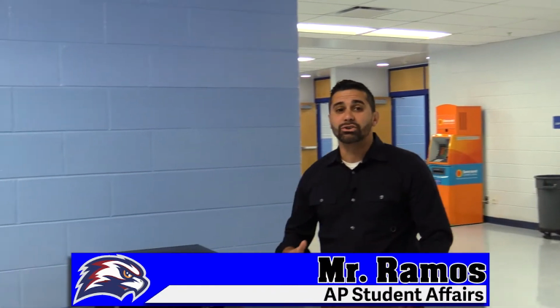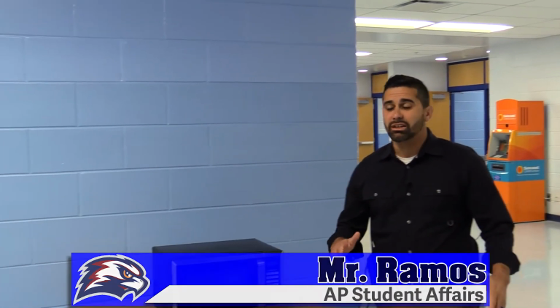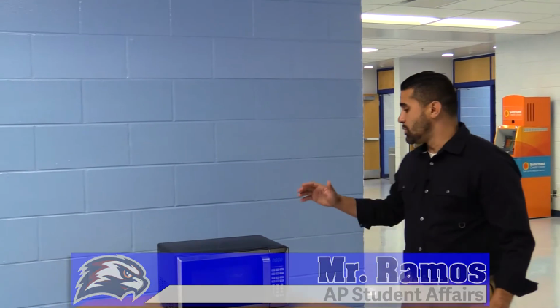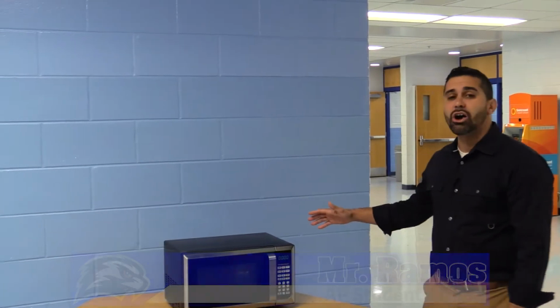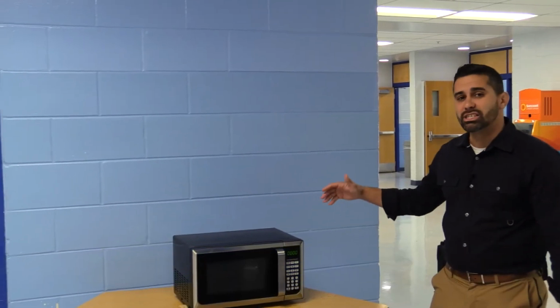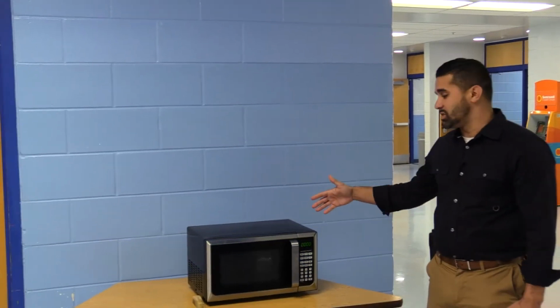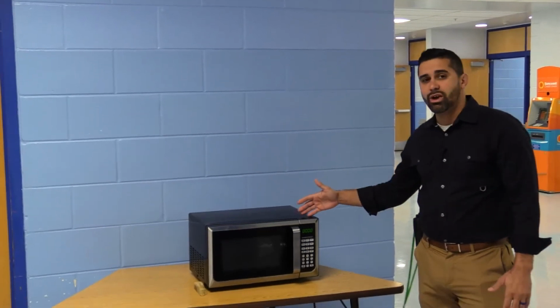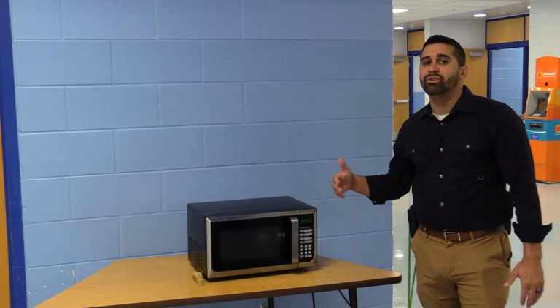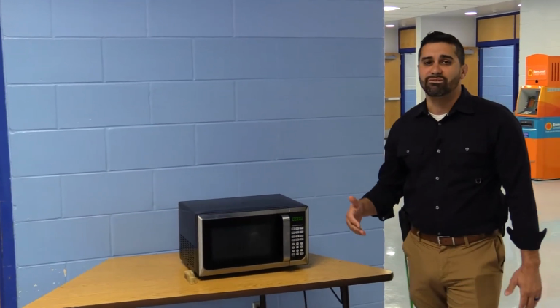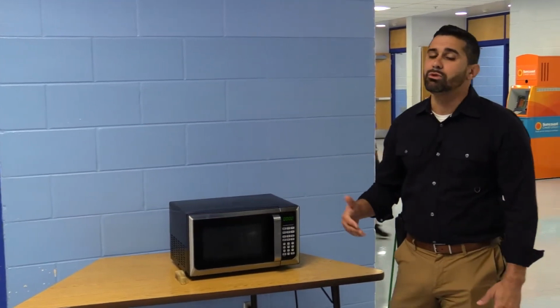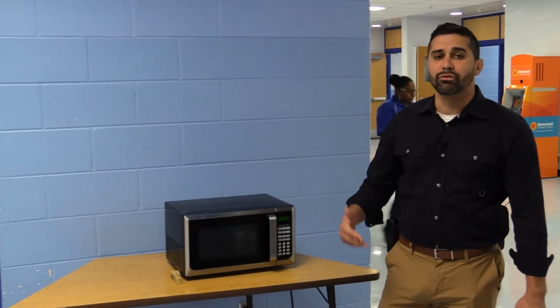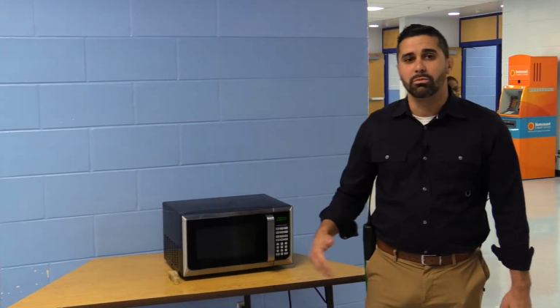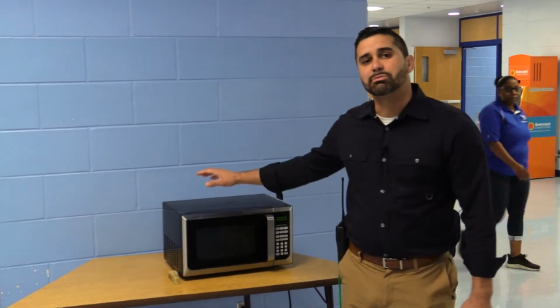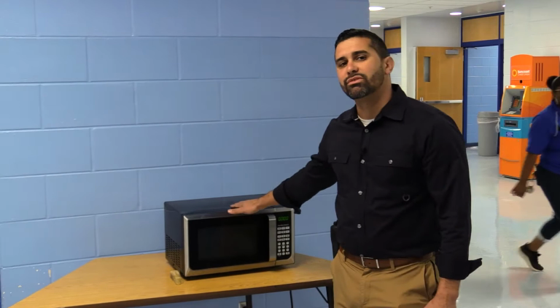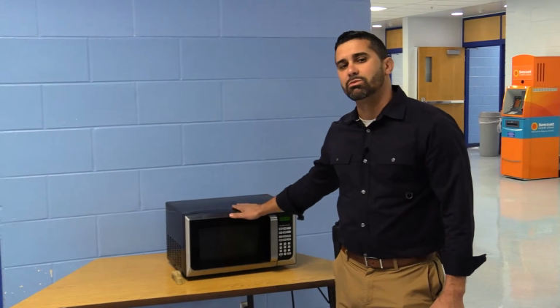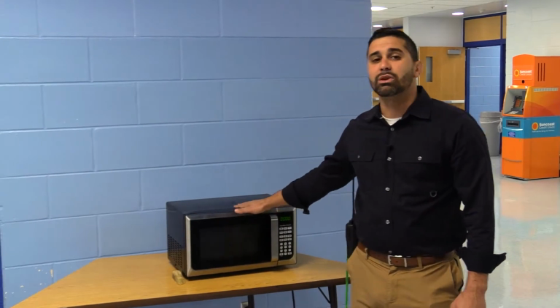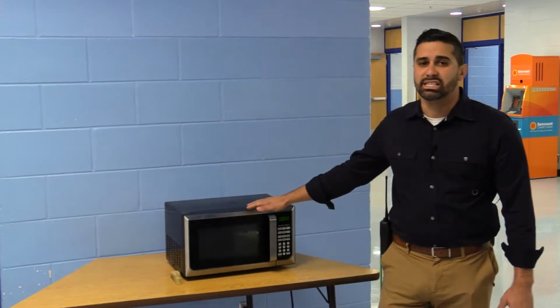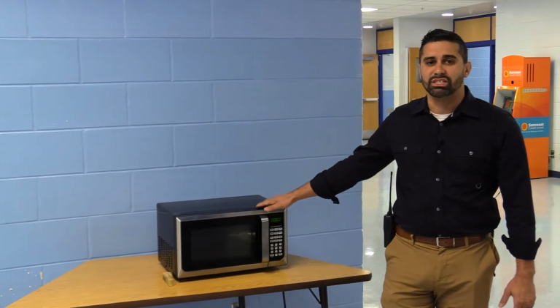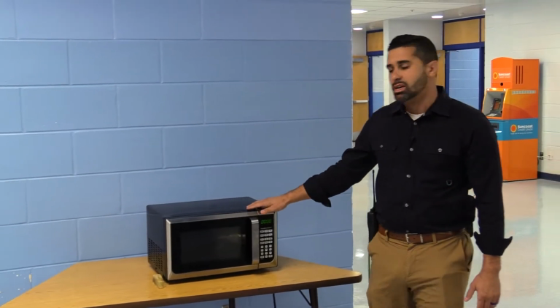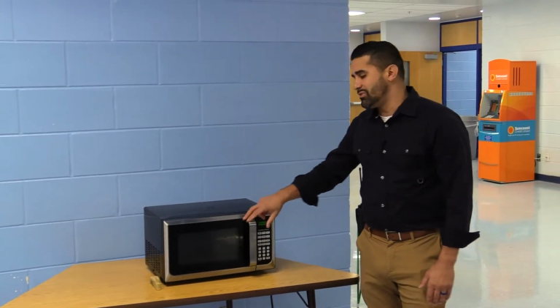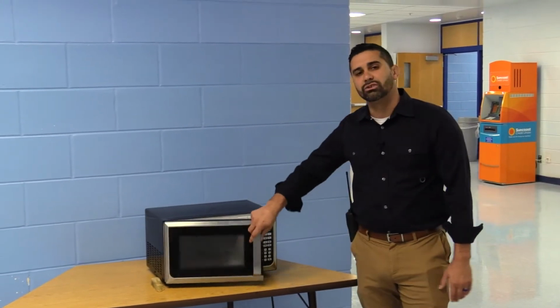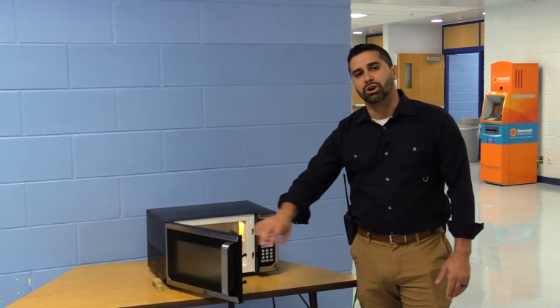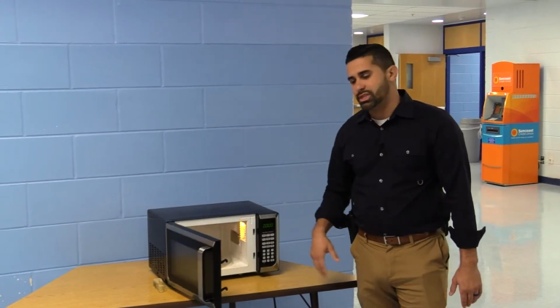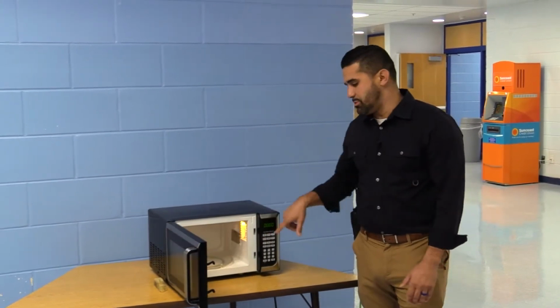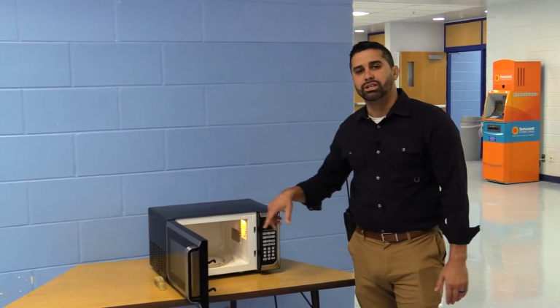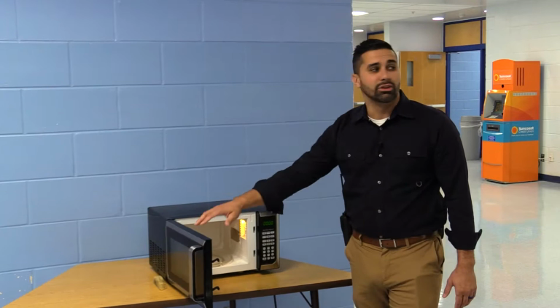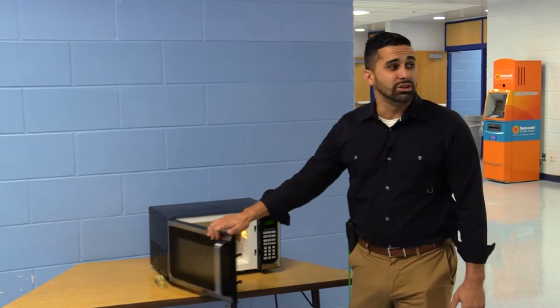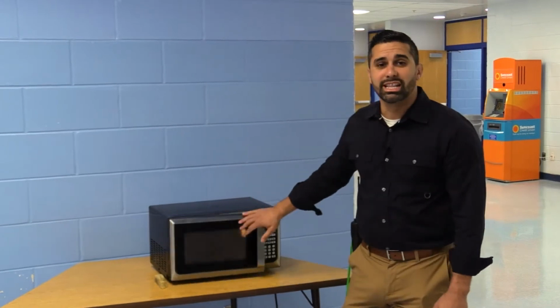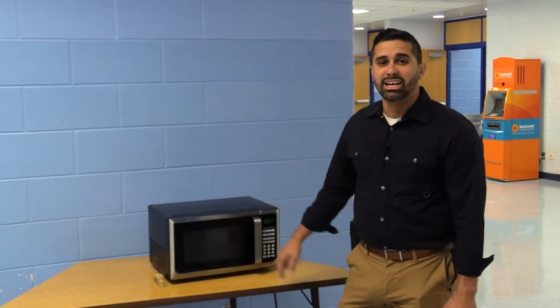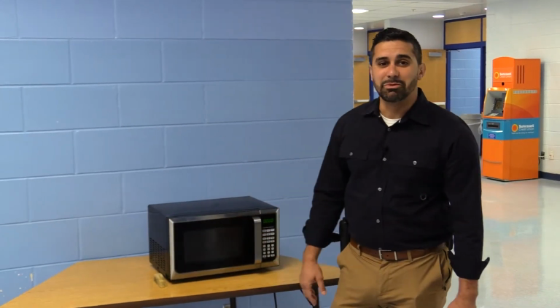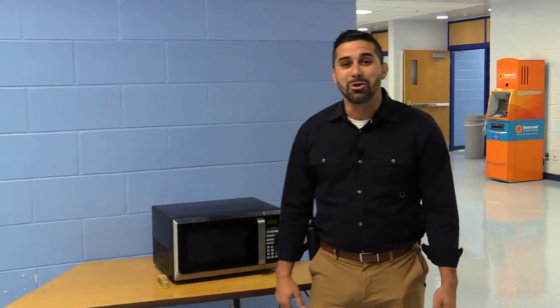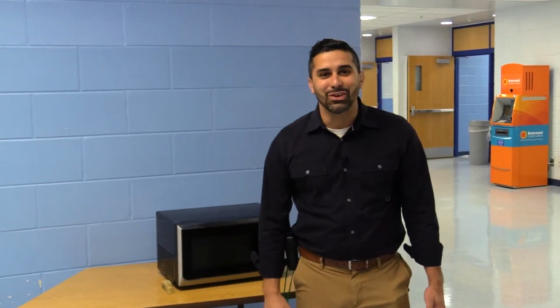First thing we're going to talk about is this awesome microwave. If you've got hot food or you brought food from home, this microwave is available for anyone that's in the cafeteria. All you've got to do is simply open it up, put in how long you want, and that's how you warm up your food.